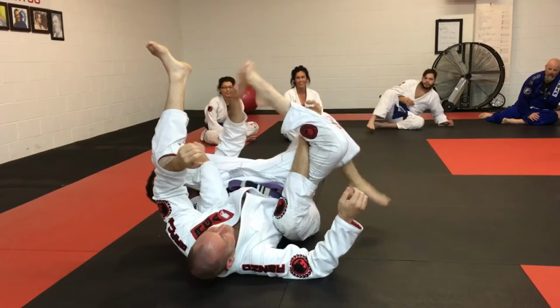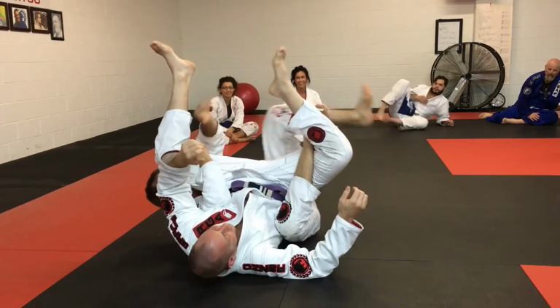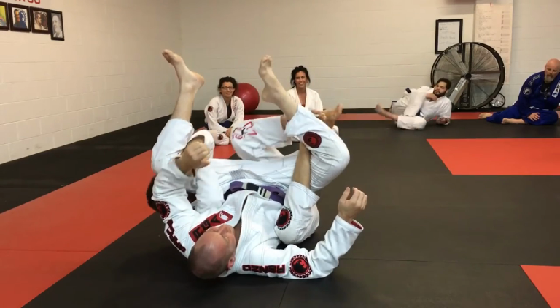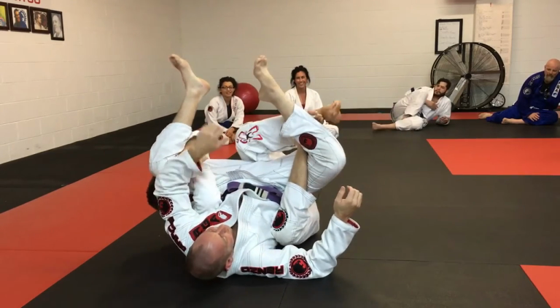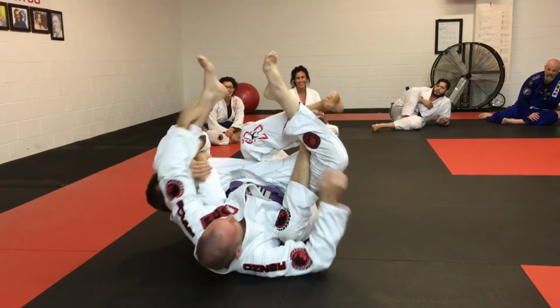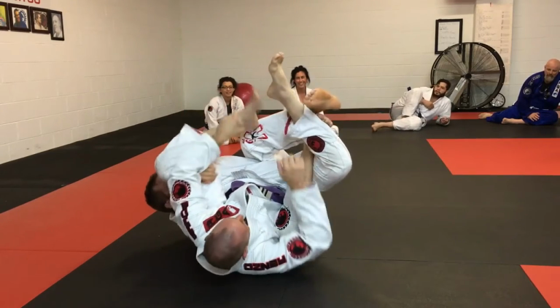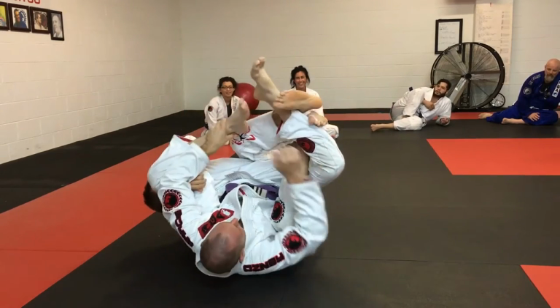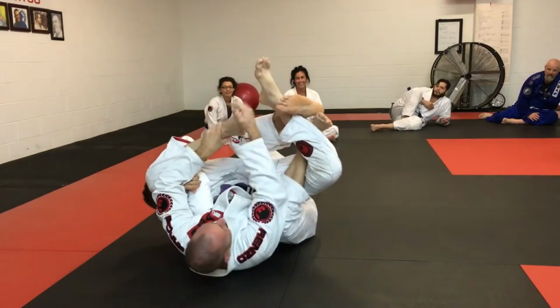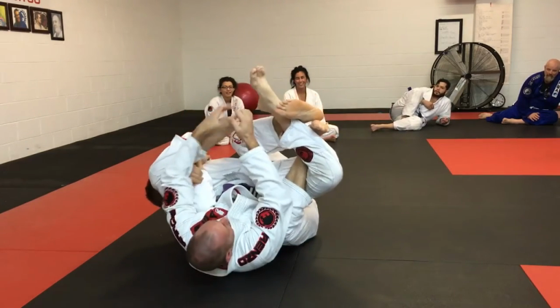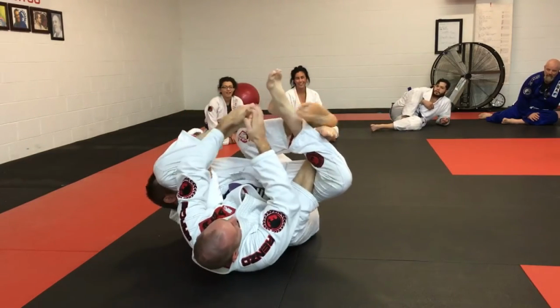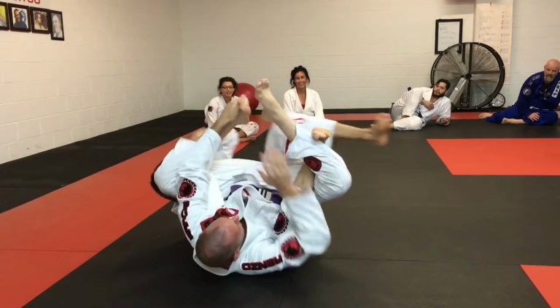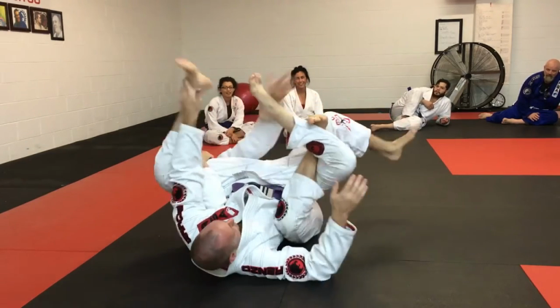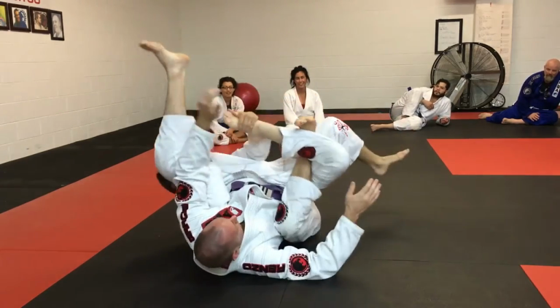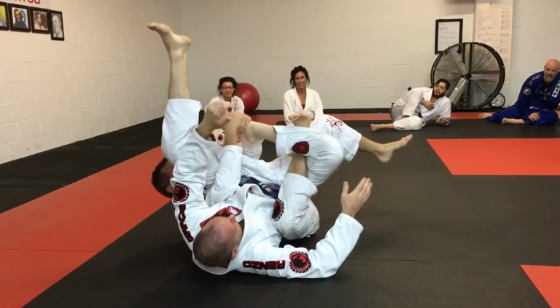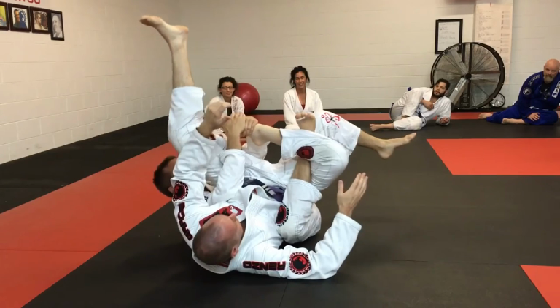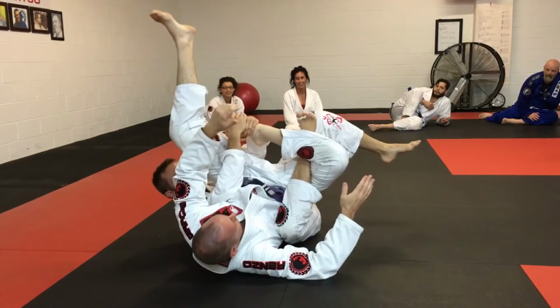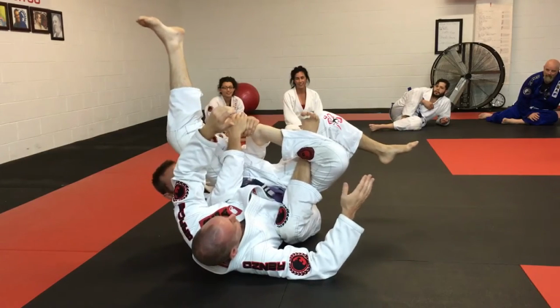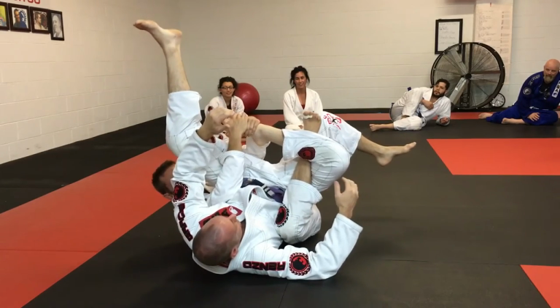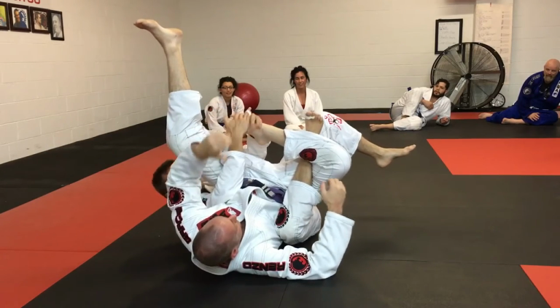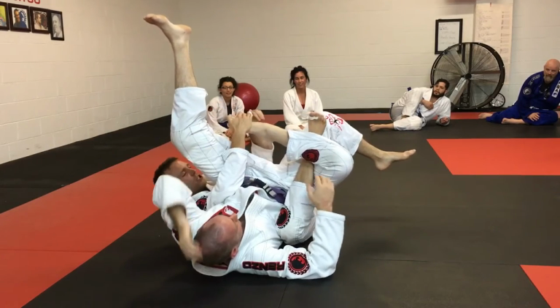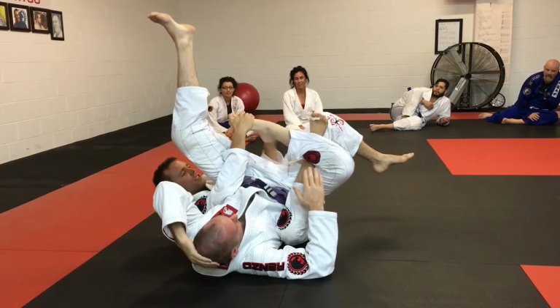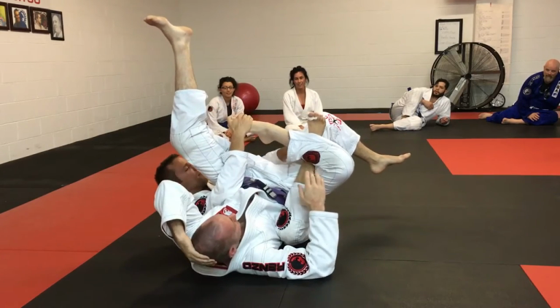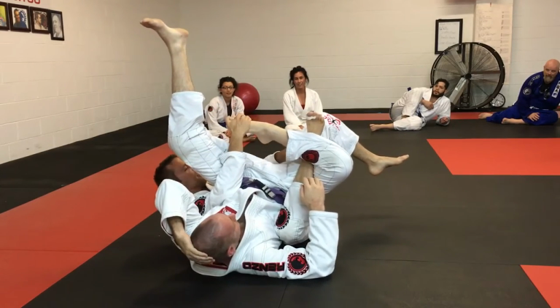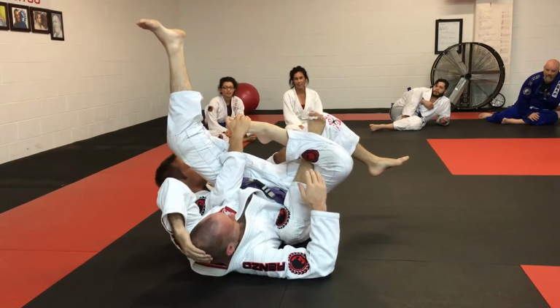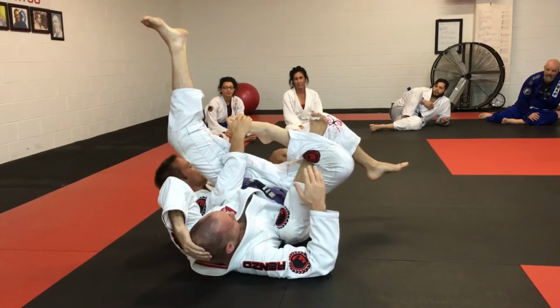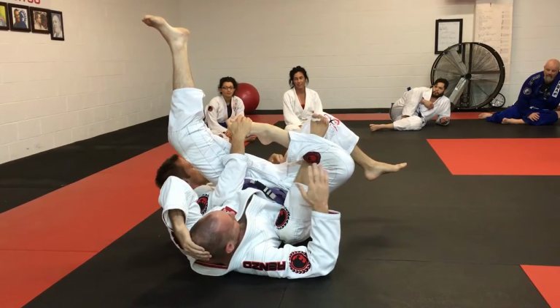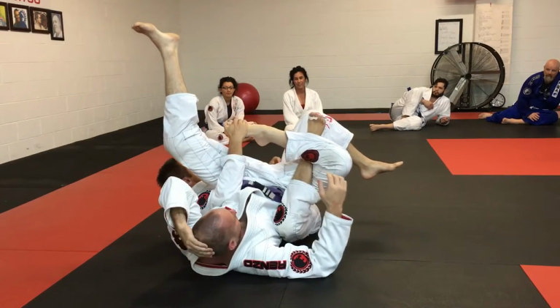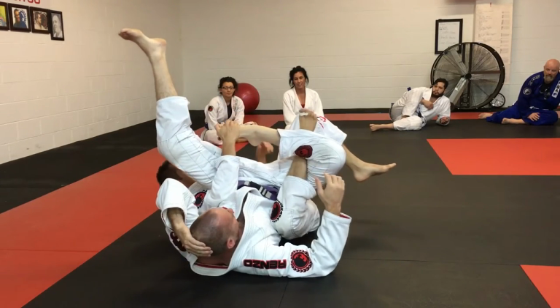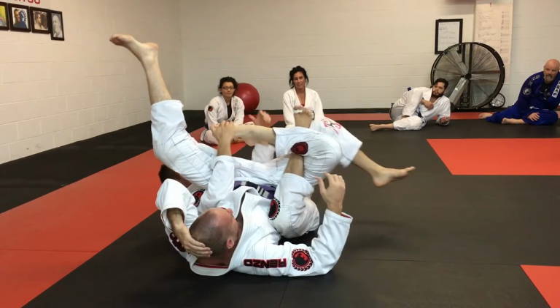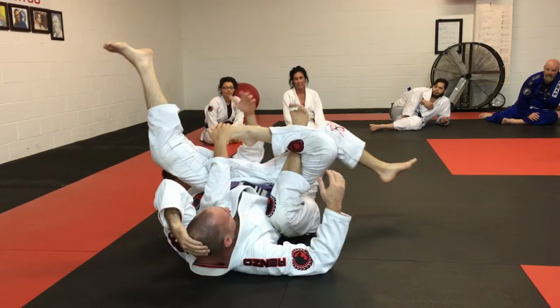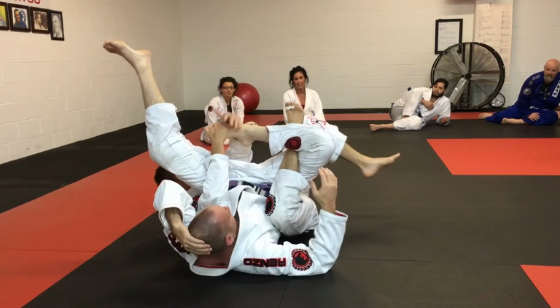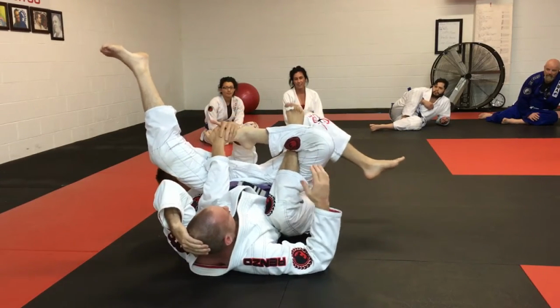So if I can't get this leg — he doesn't want me to have this leg — I take the other leg. My shin is in the bend of his knee. Now this is a real easy finish.